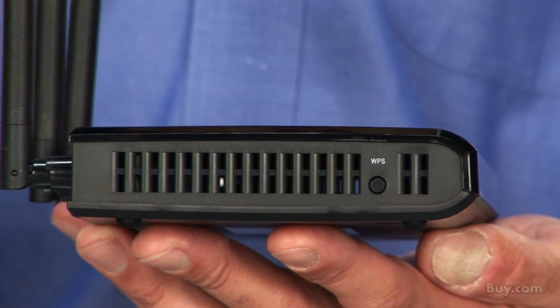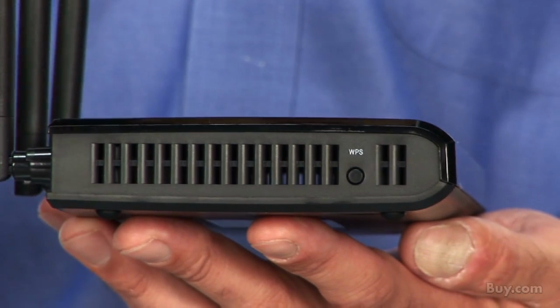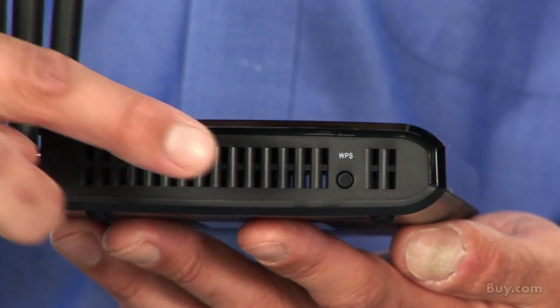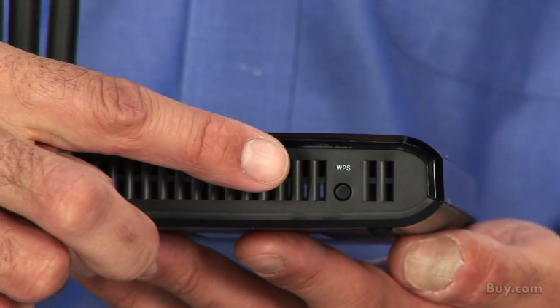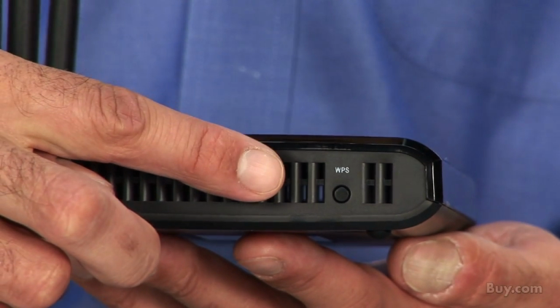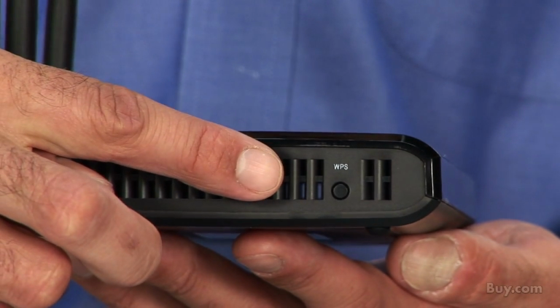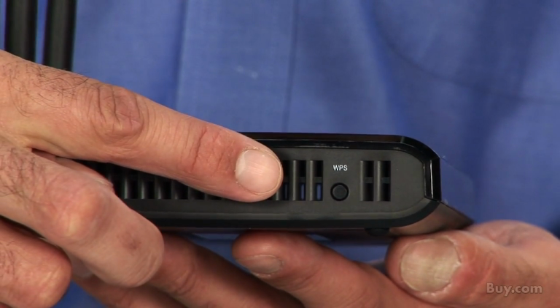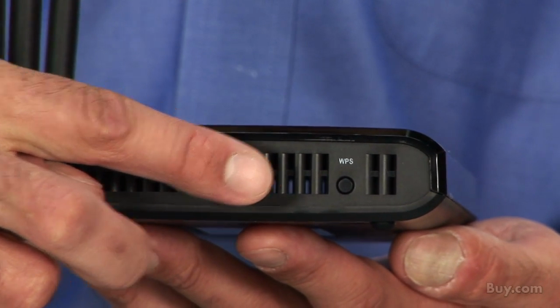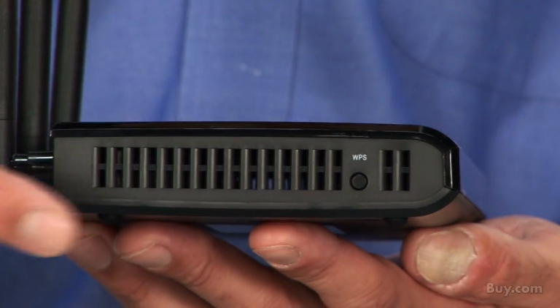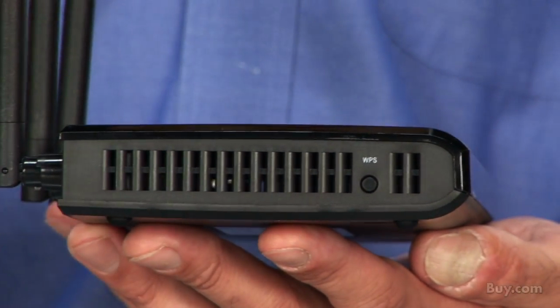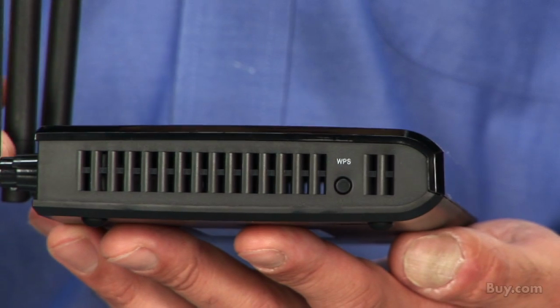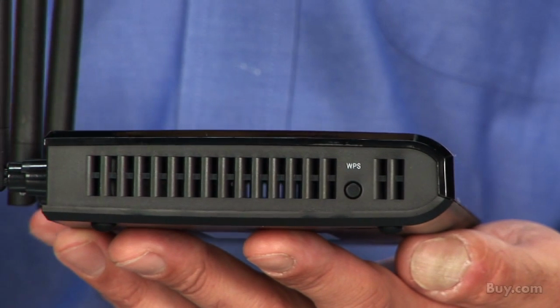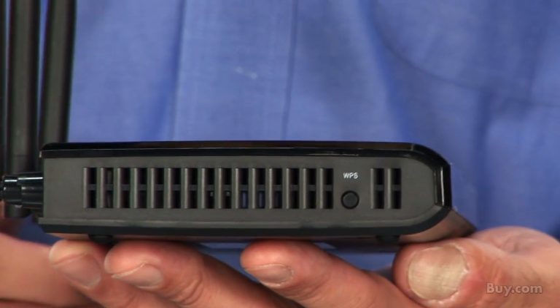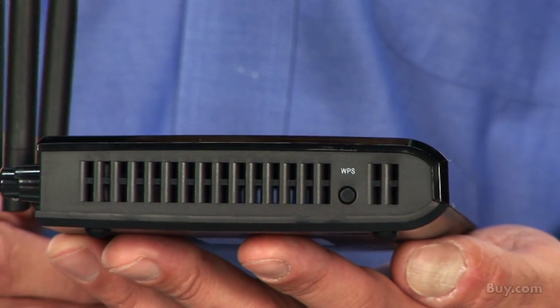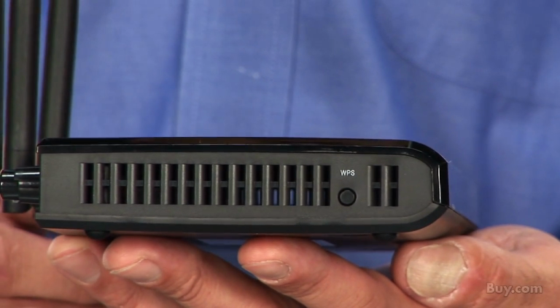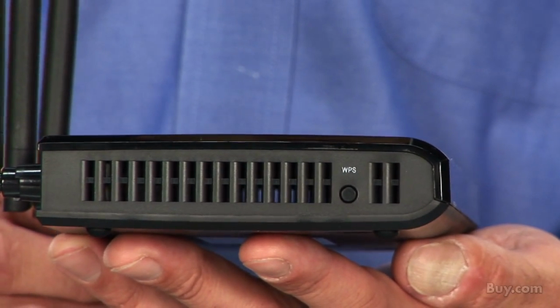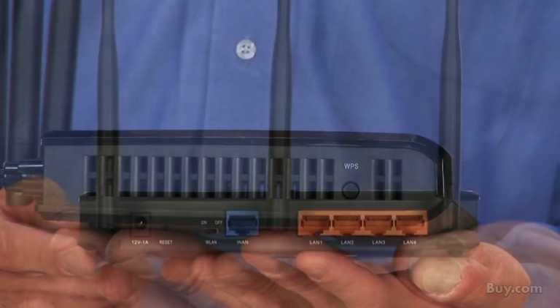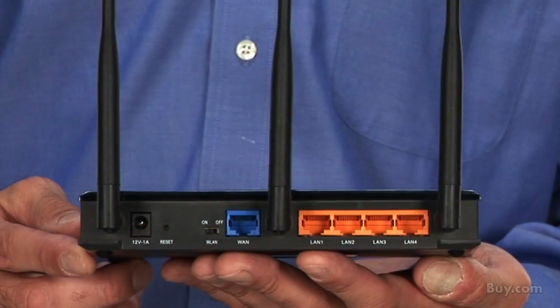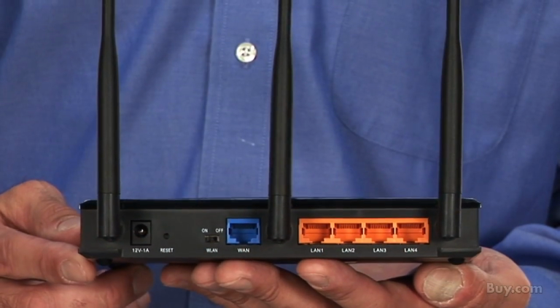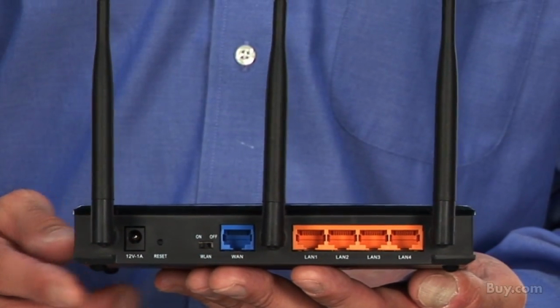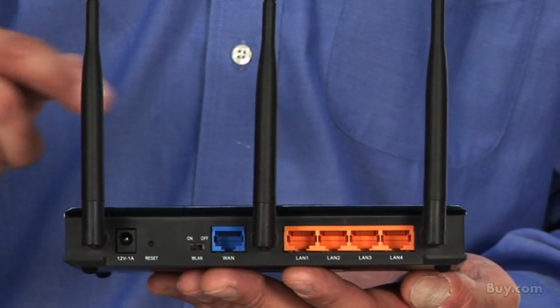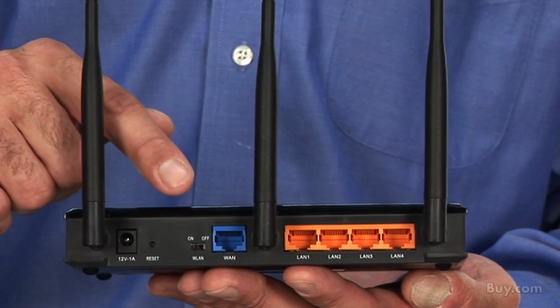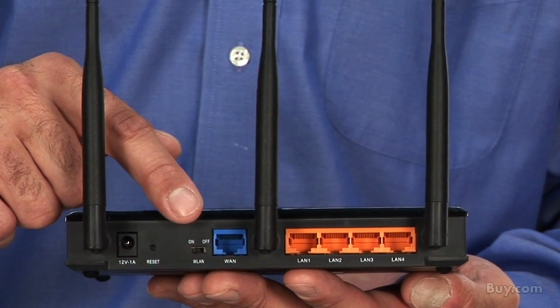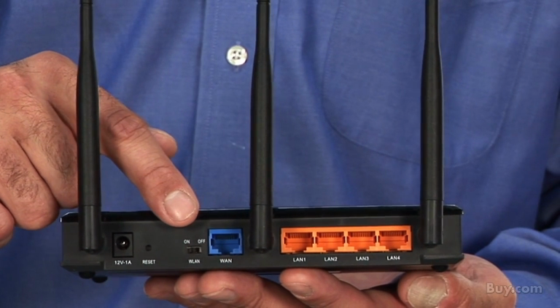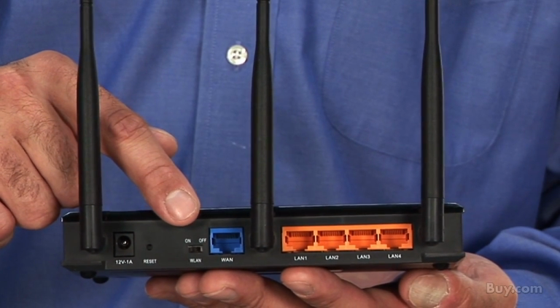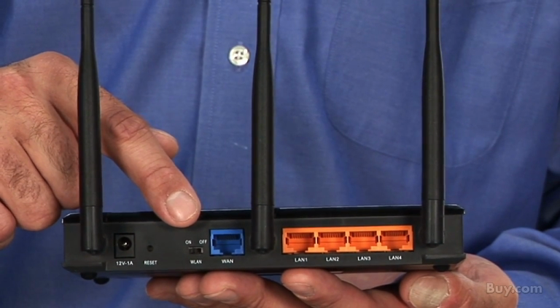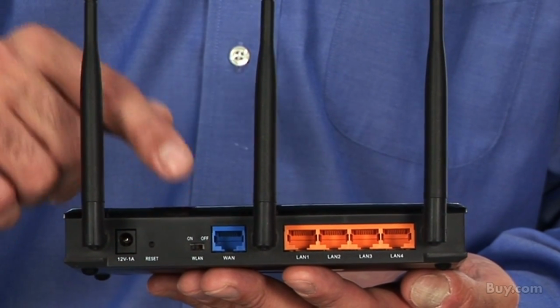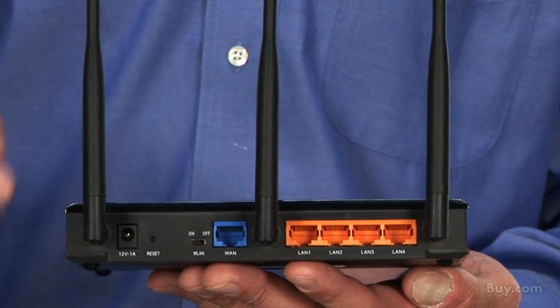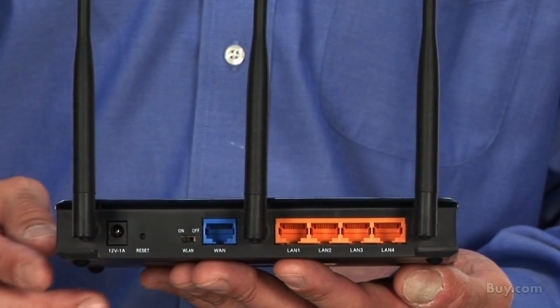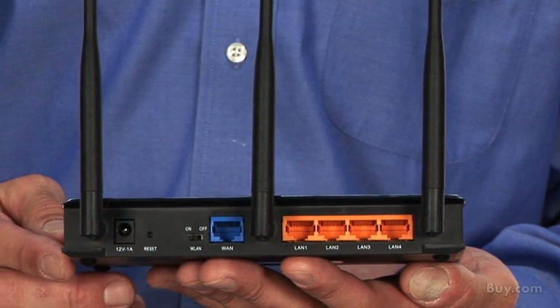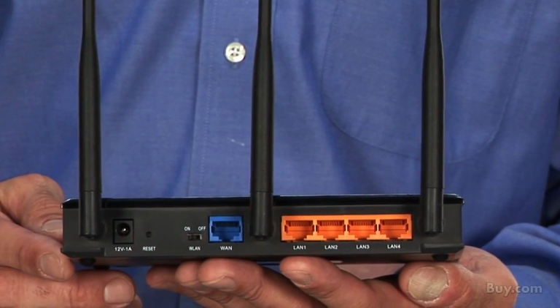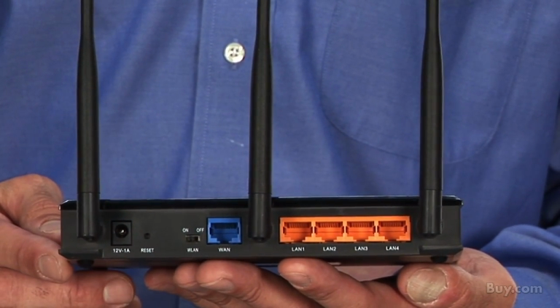One-touch Wi-Fi Protected Setup, or WPS, takes the hassle out of connecting this router by pressing the WPS button. For ultimate security, you can also manually turn off the wireless portion of this router with the on/off switch on the back of the router.